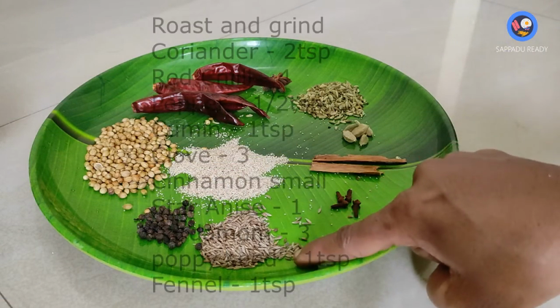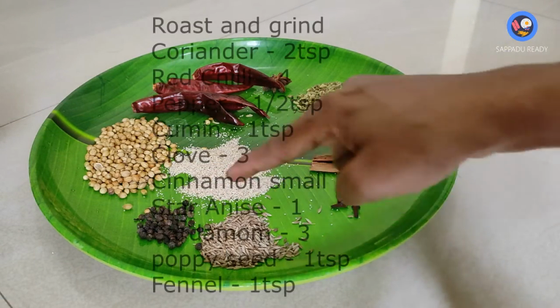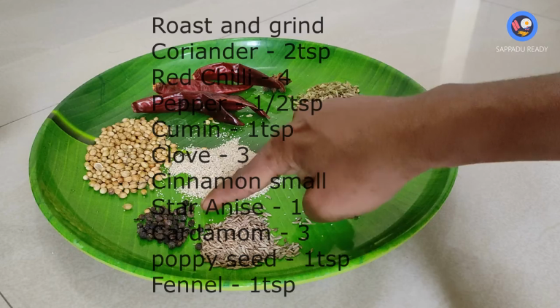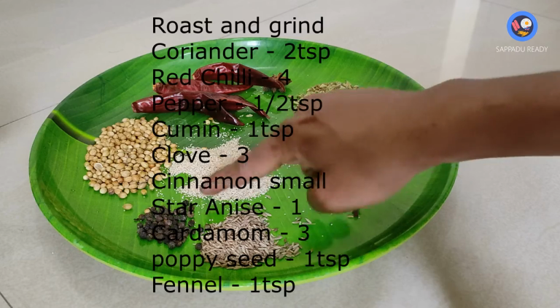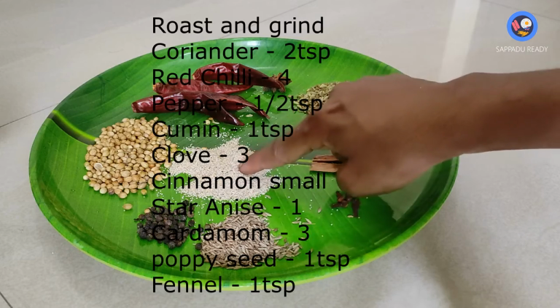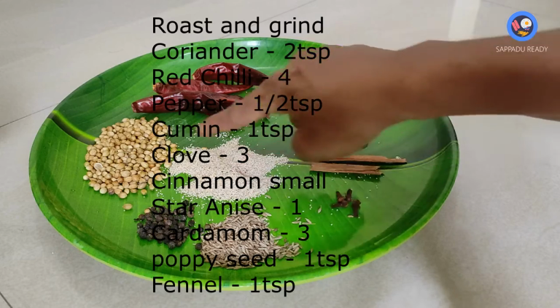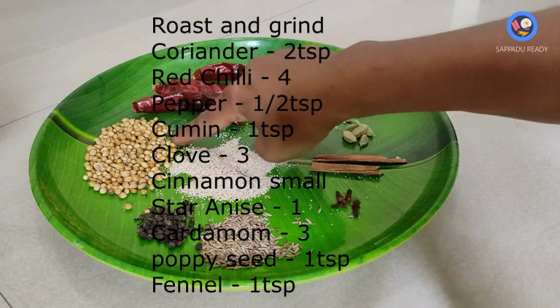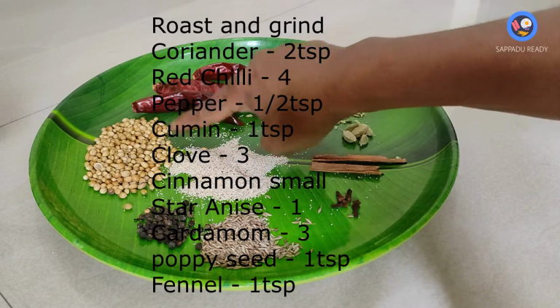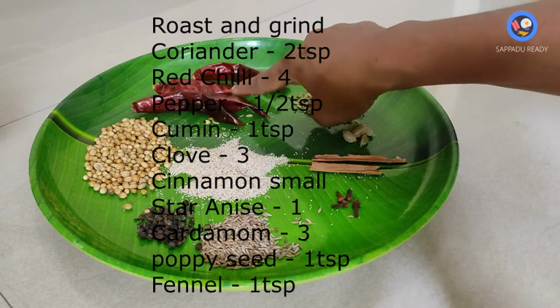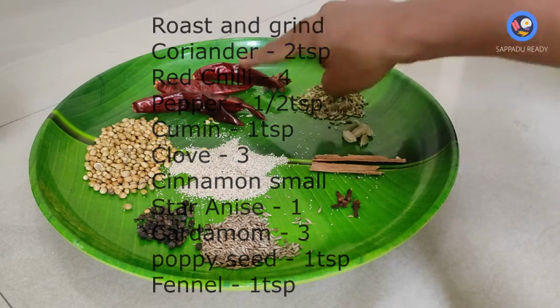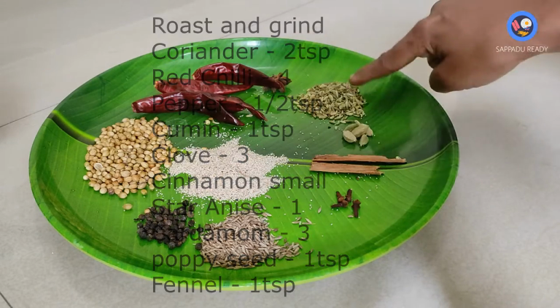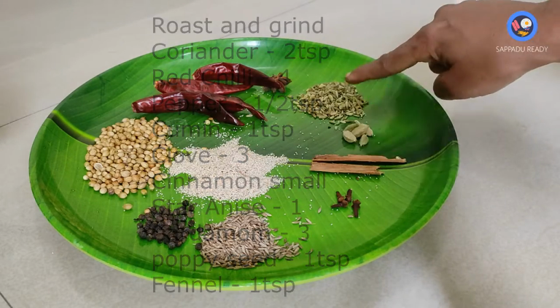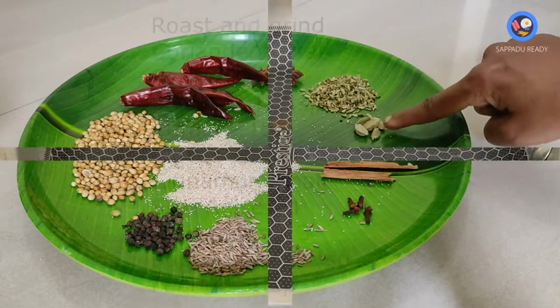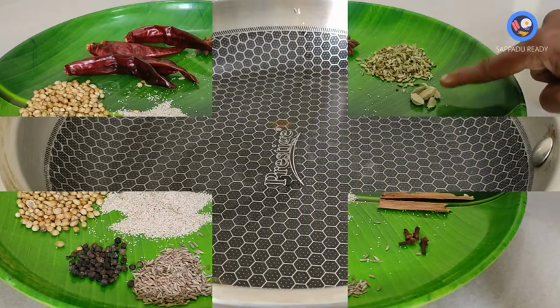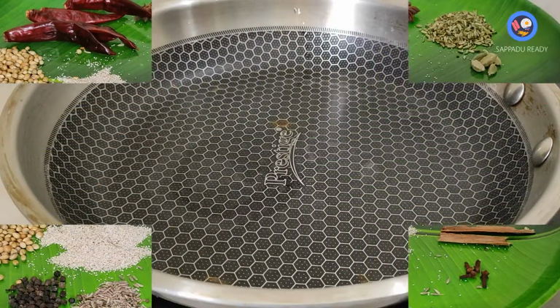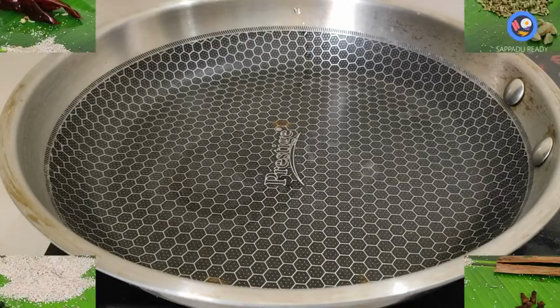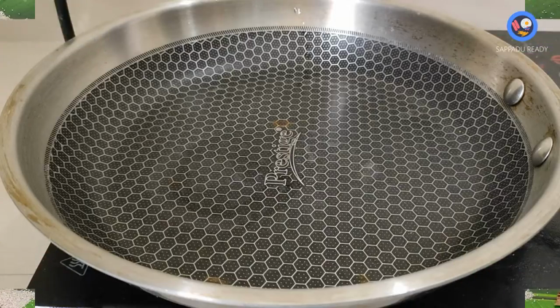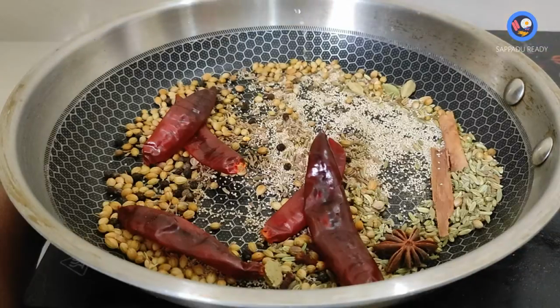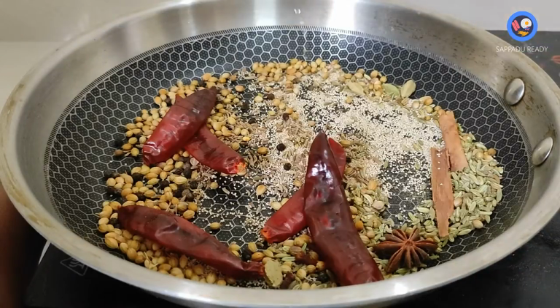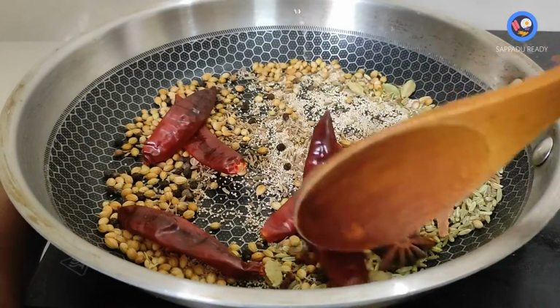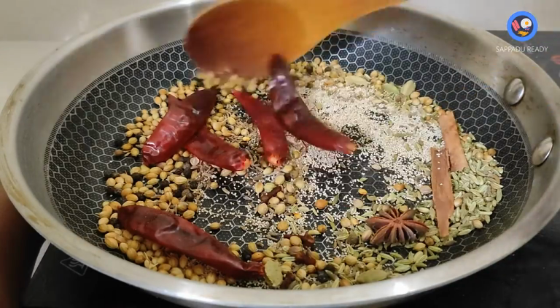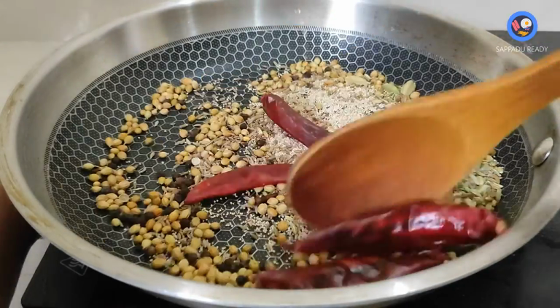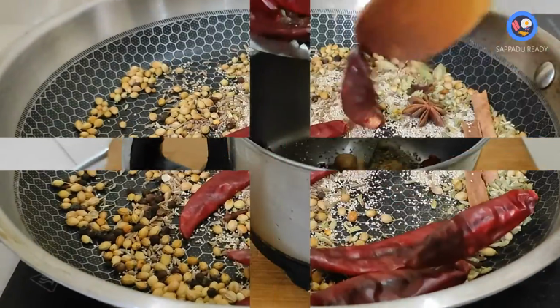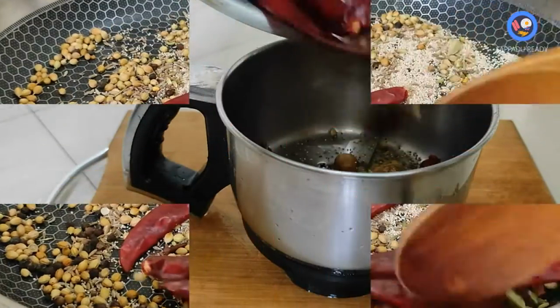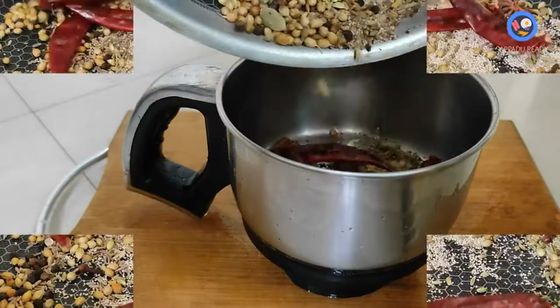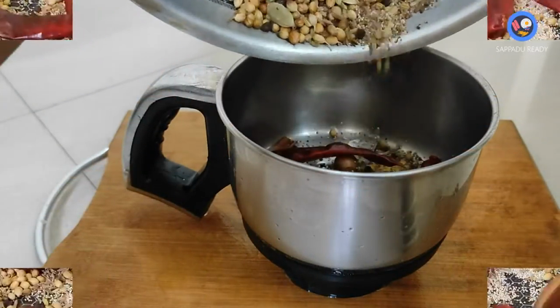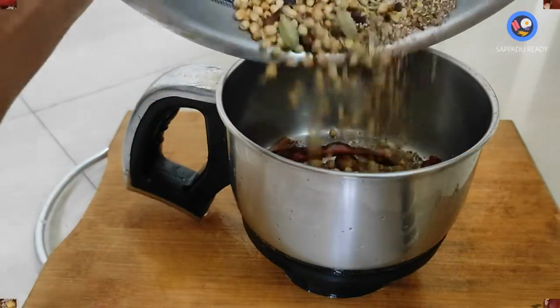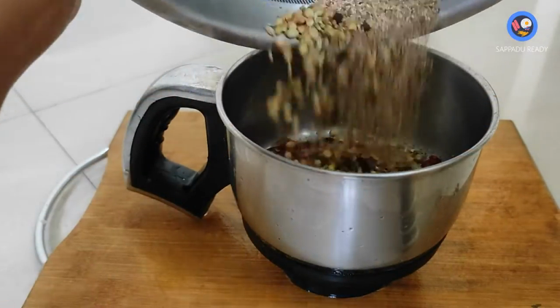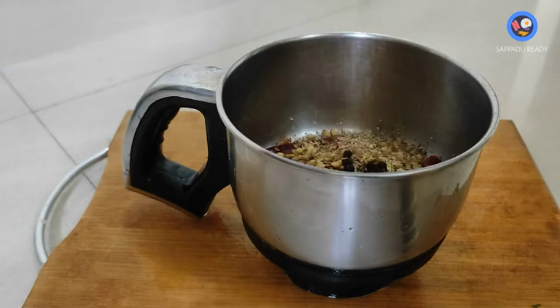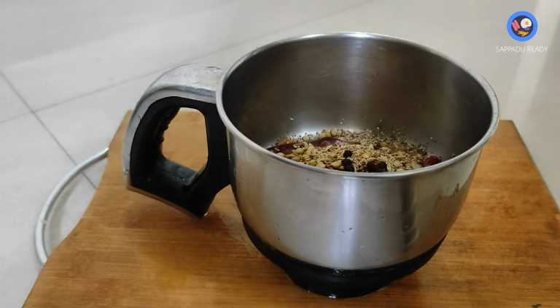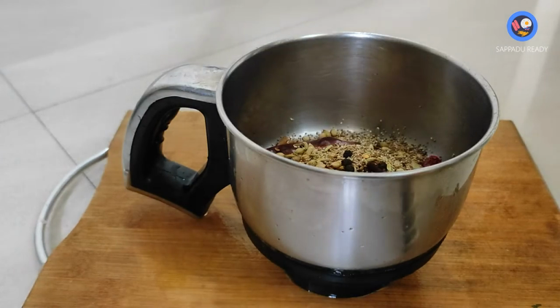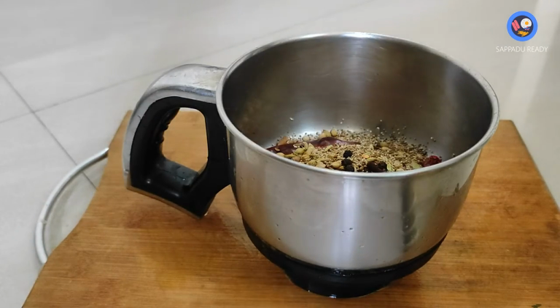Add batter to the recipe. Add a jar of powder.